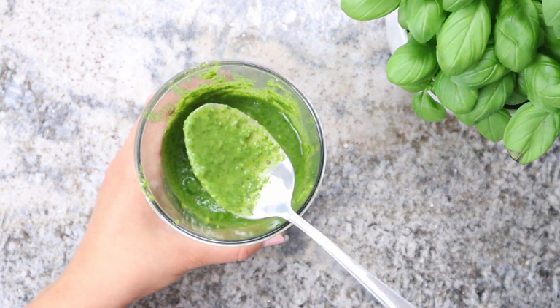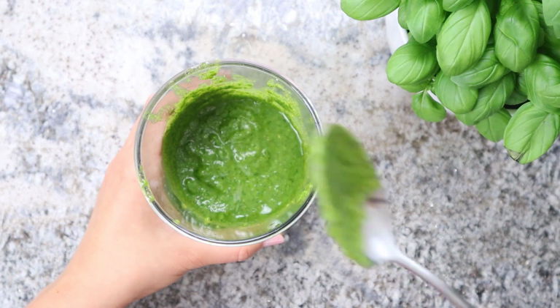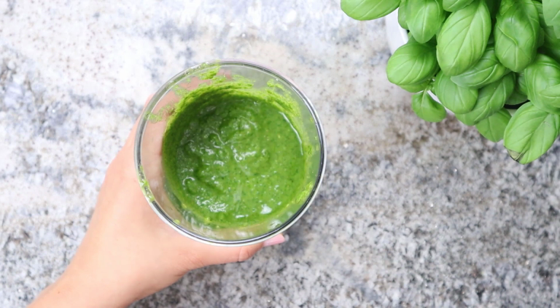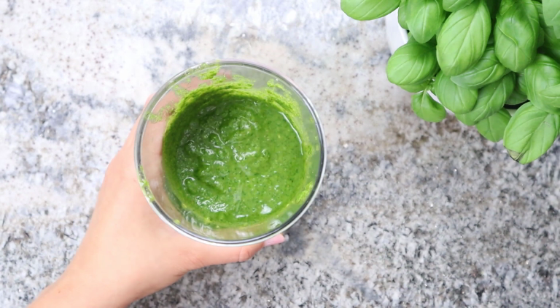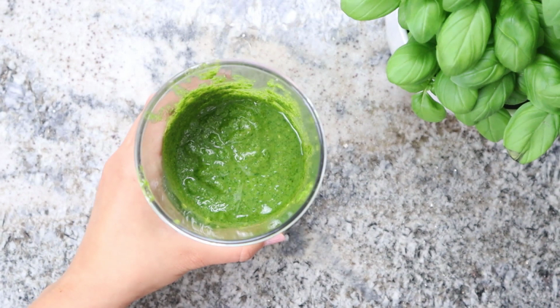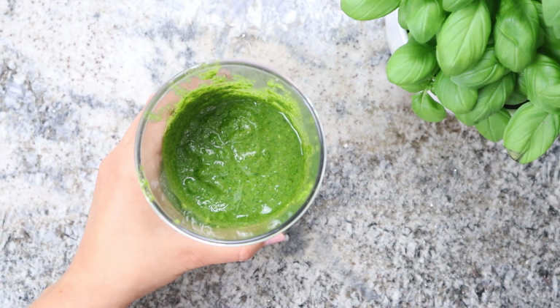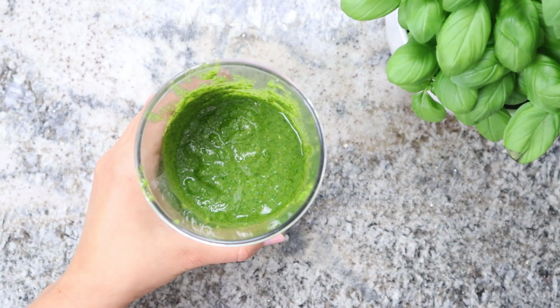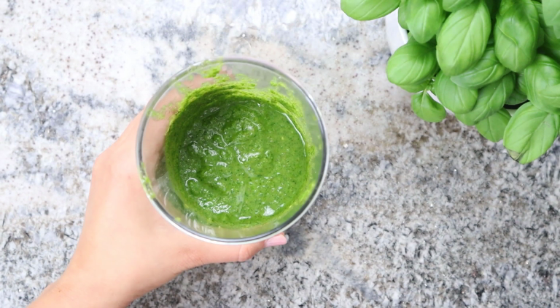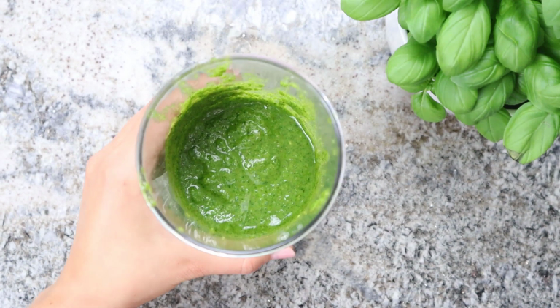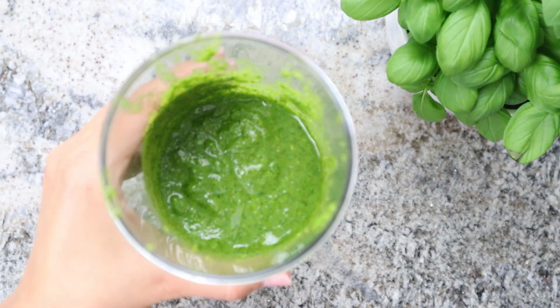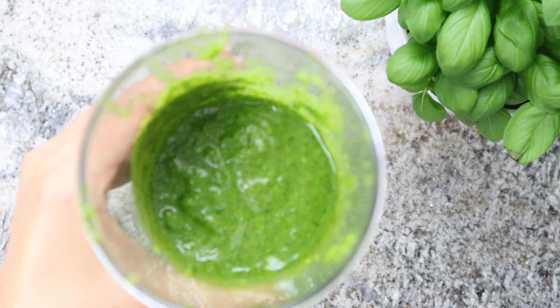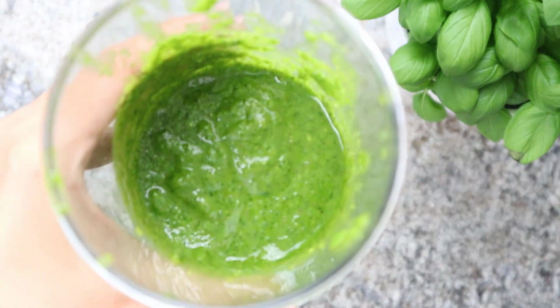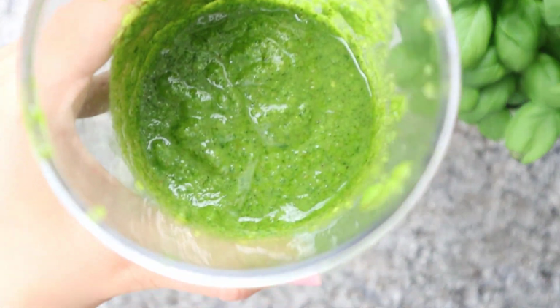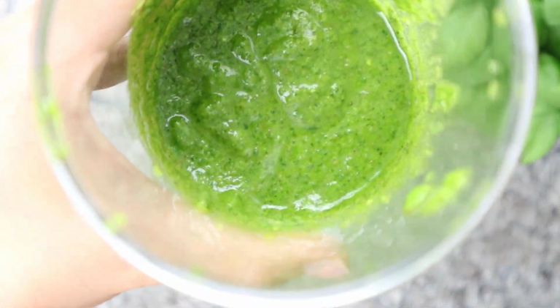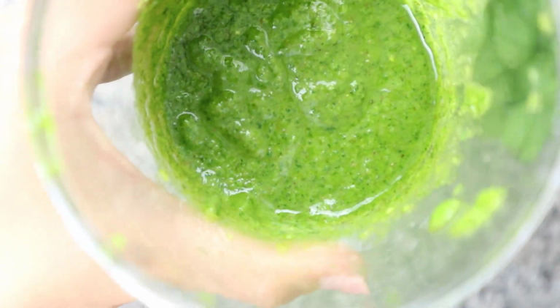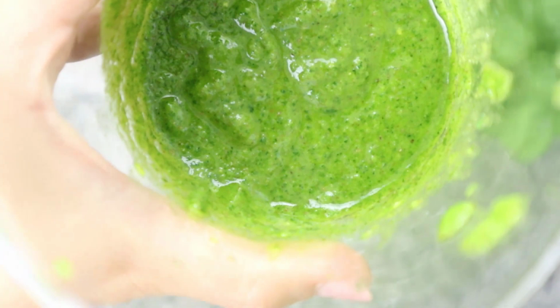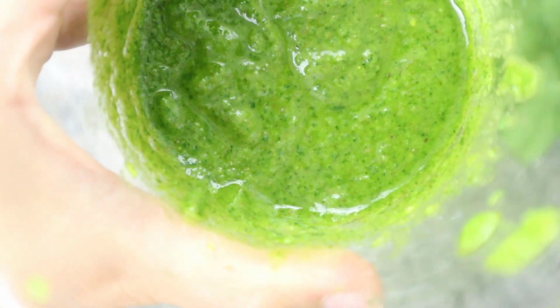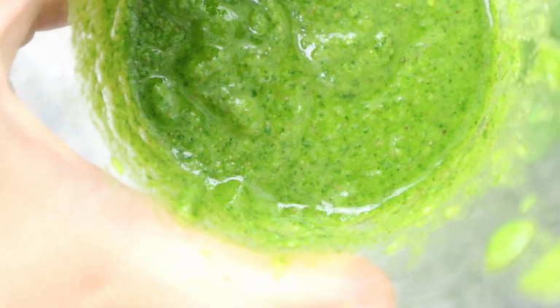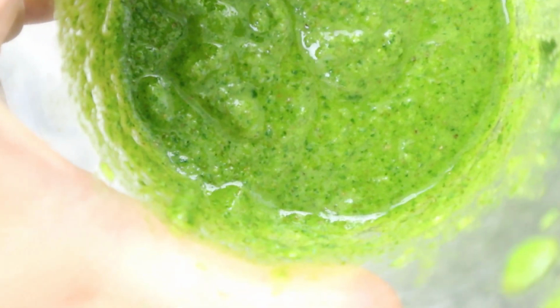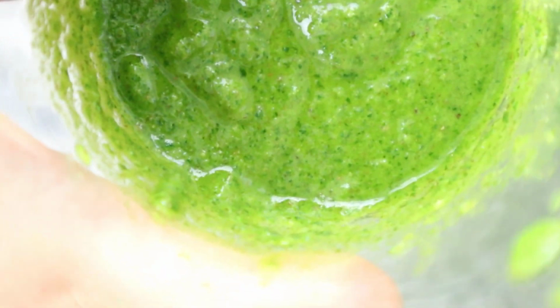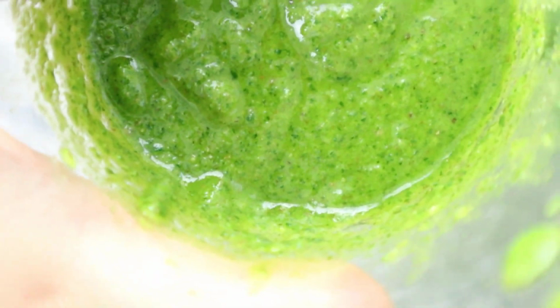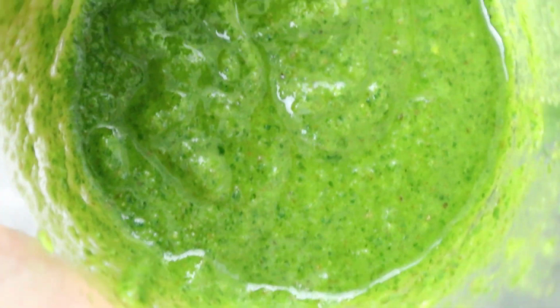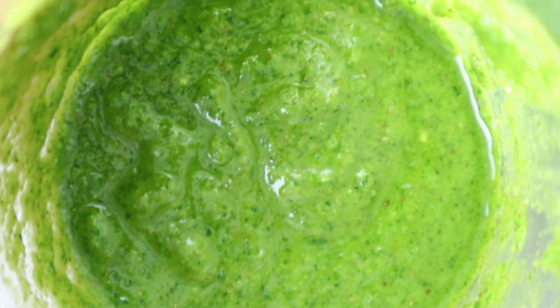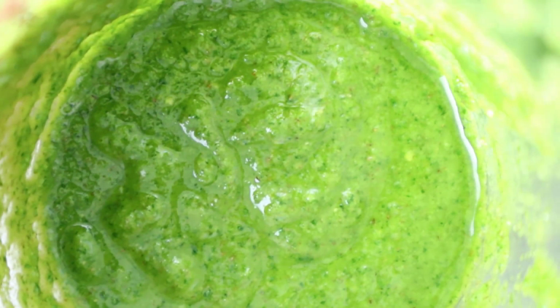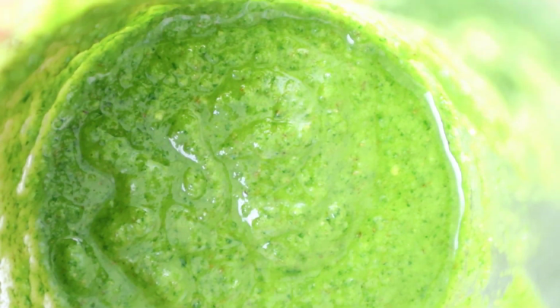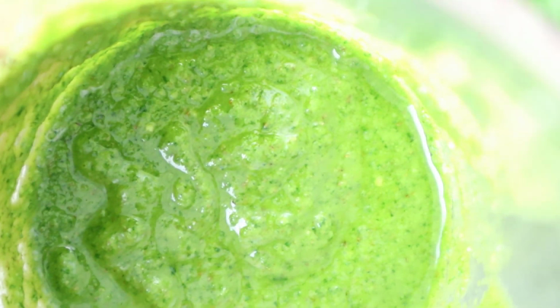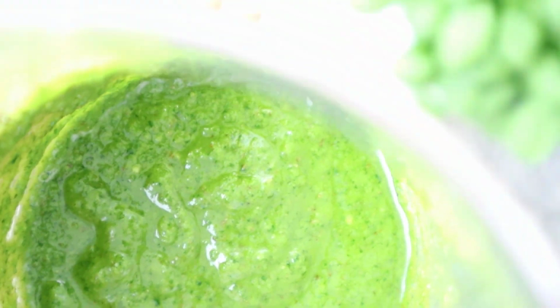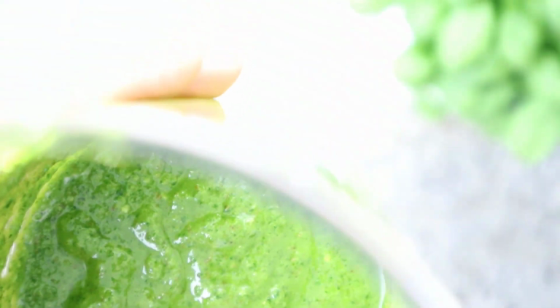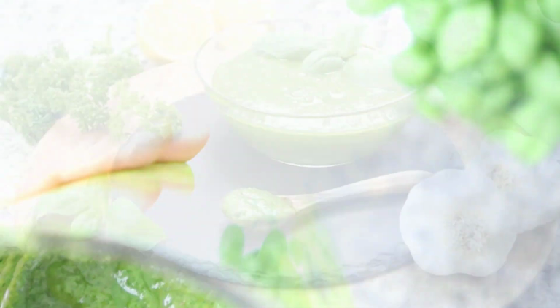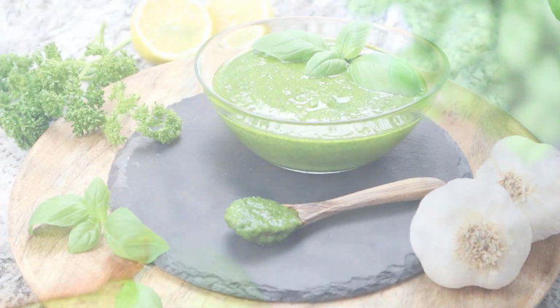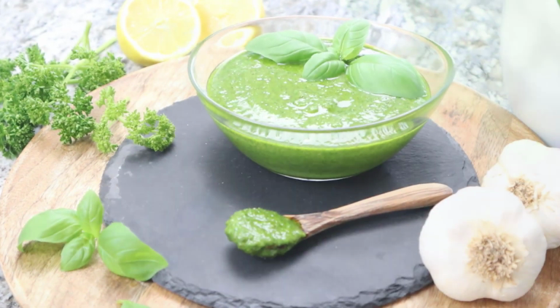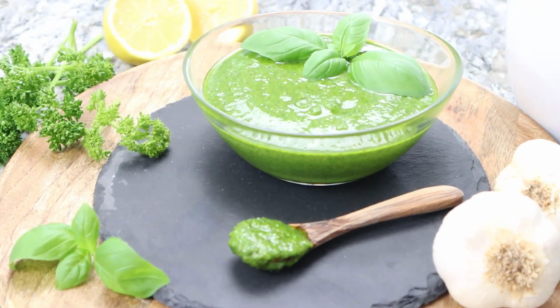You can use it to elevate numerous dishes very quickly, whether with pasta or stirred into plant-based yogurt as a dip. This pesto is wonderfully versatile and very tasty.